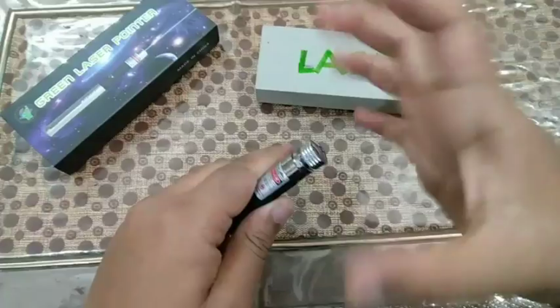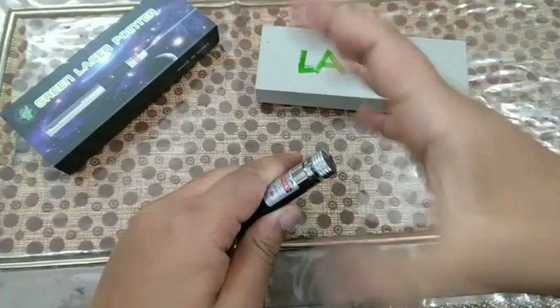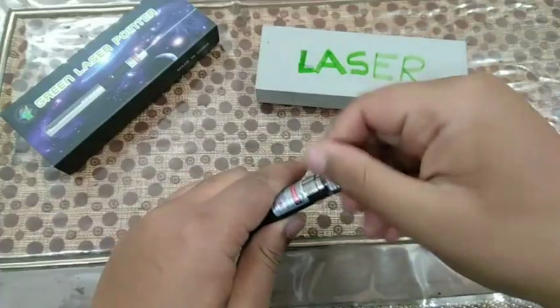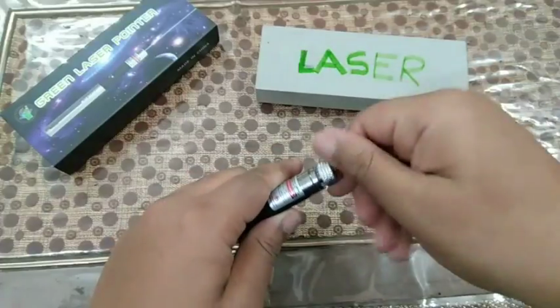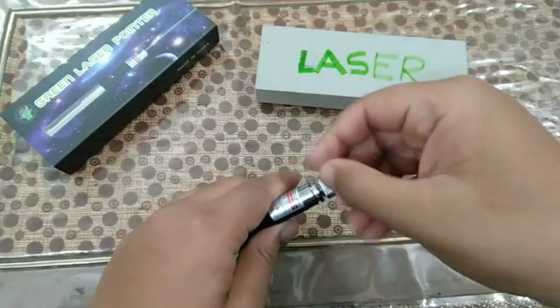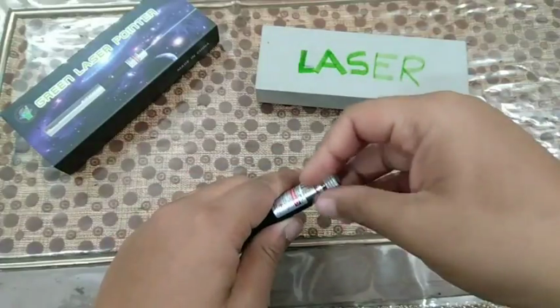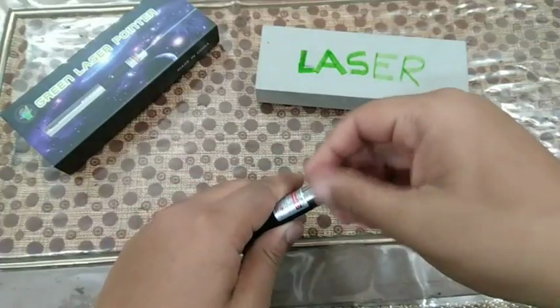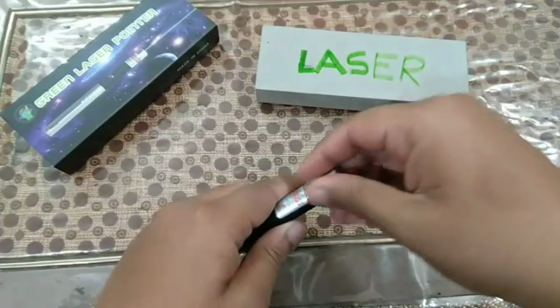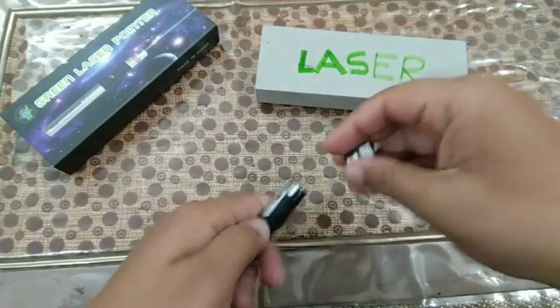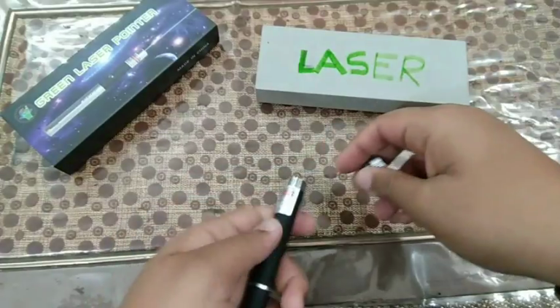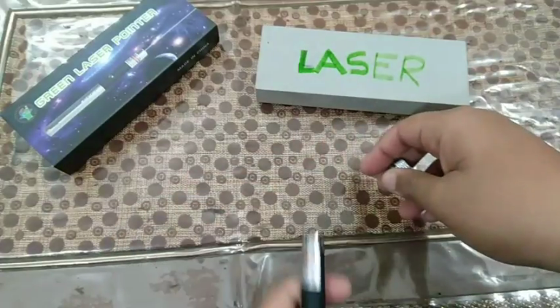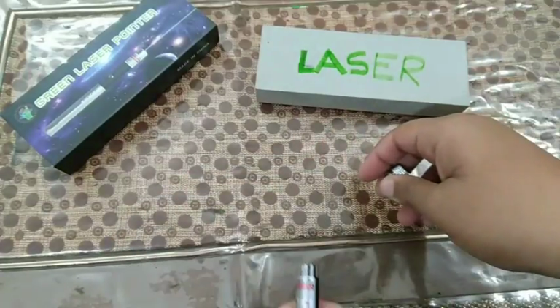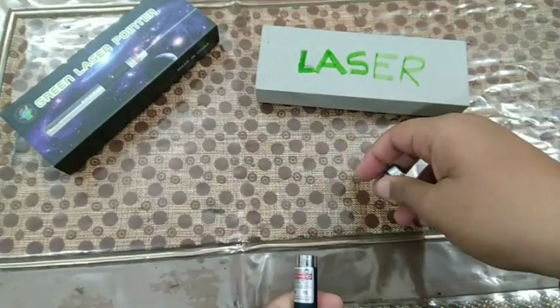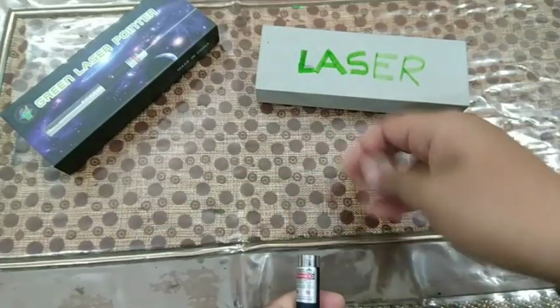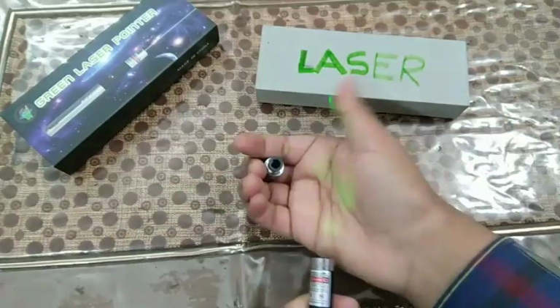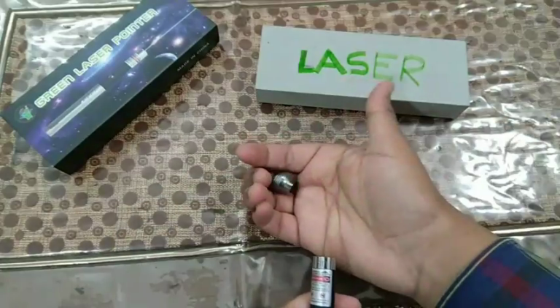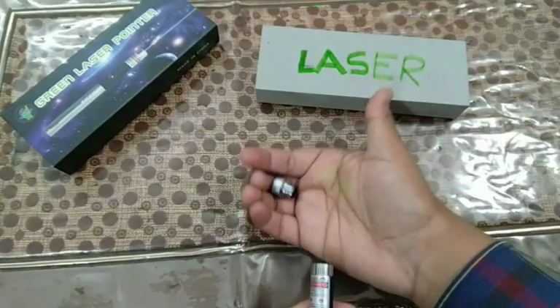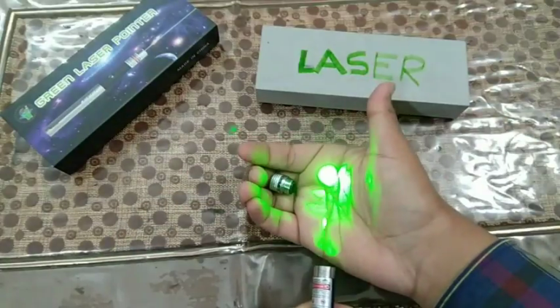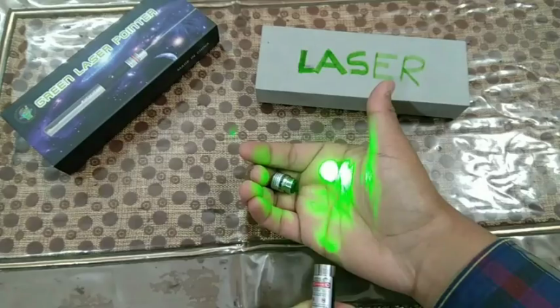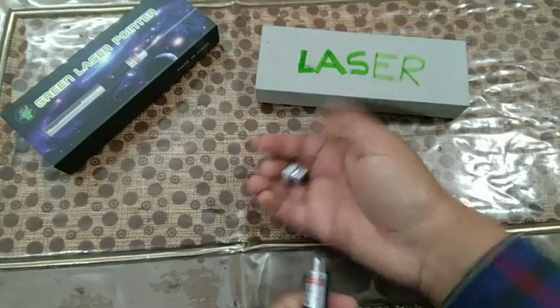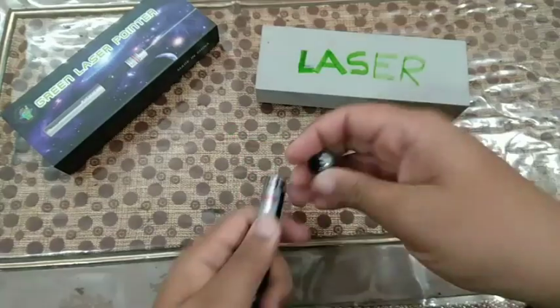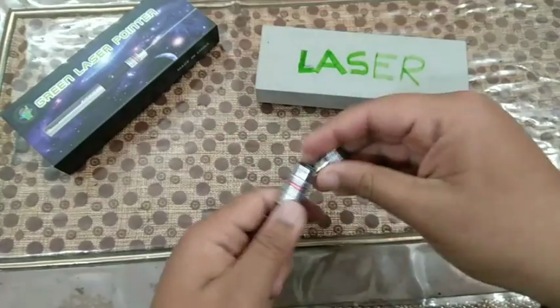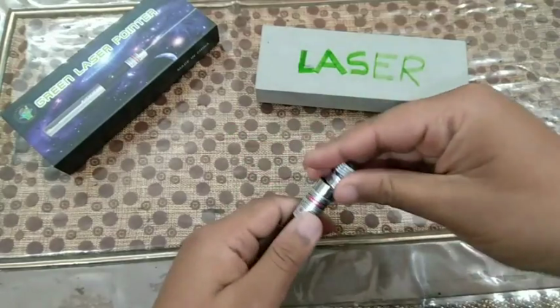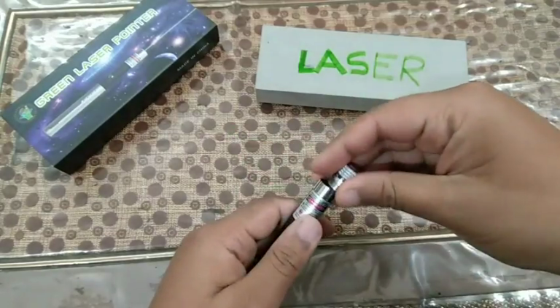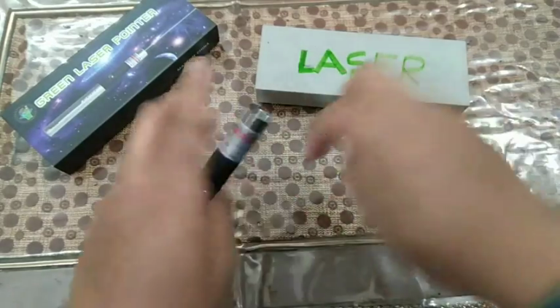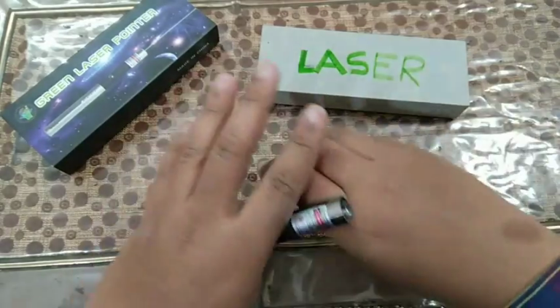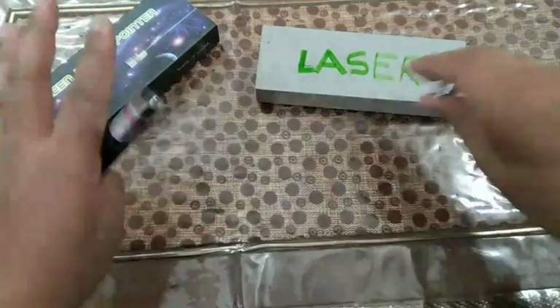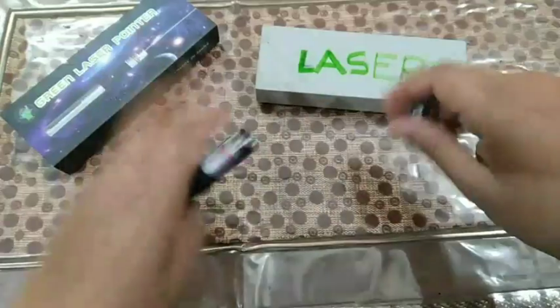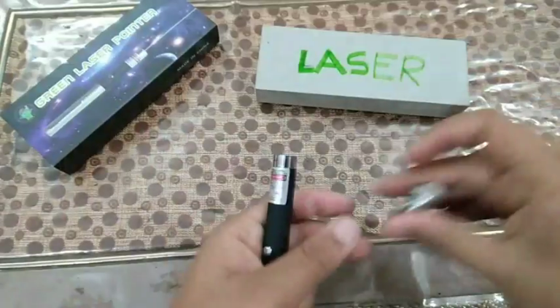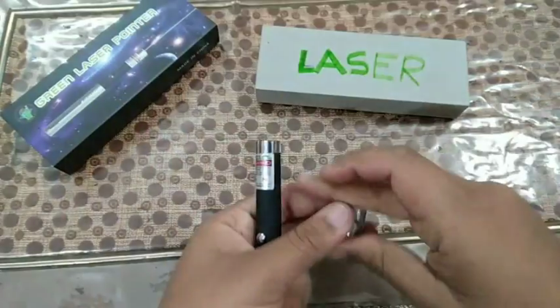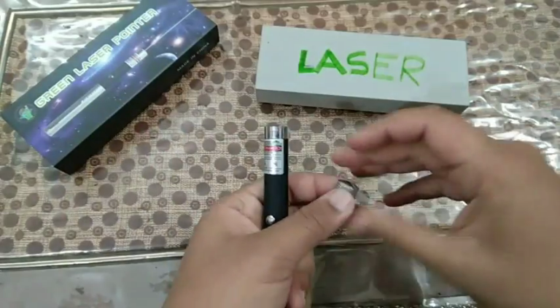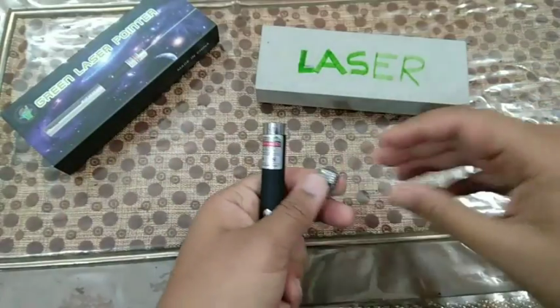The attachment scatters the light. If you remove it, there will be a straight beam of light. If you put it on, it produces scattered light. Let me show you.